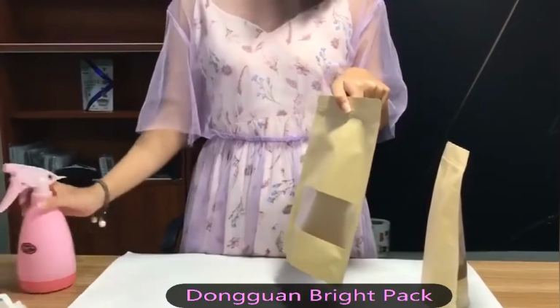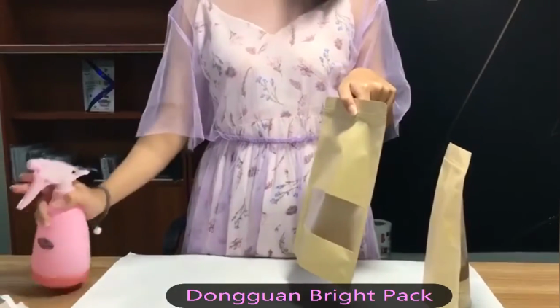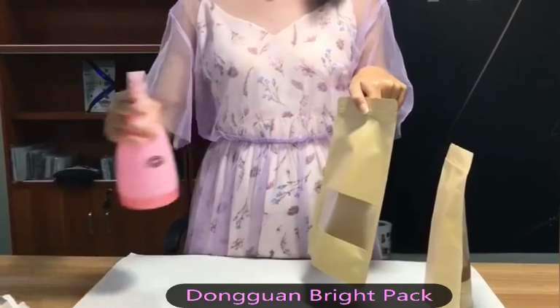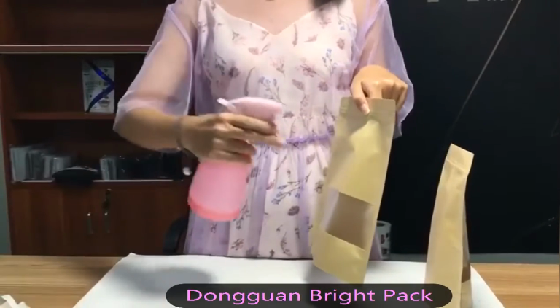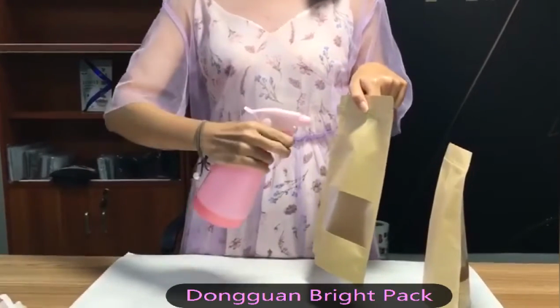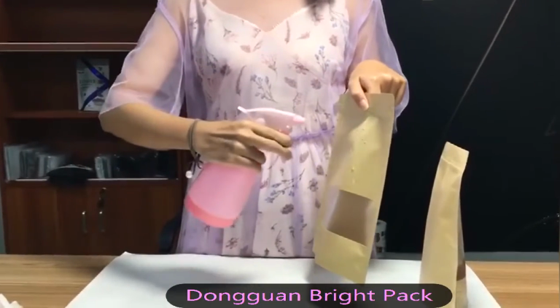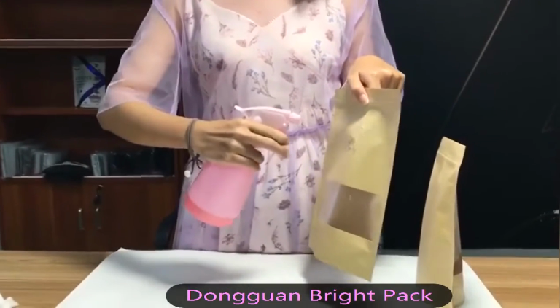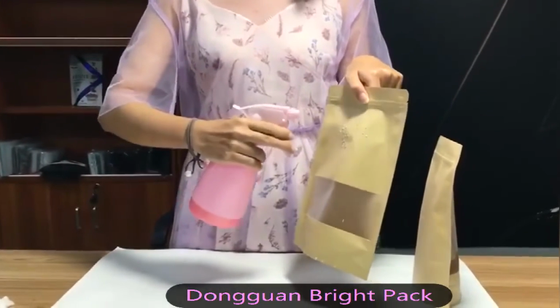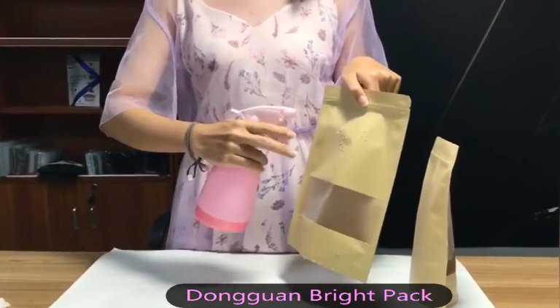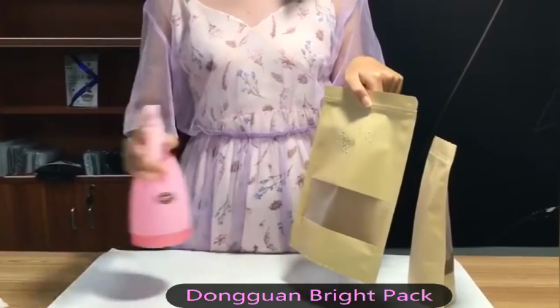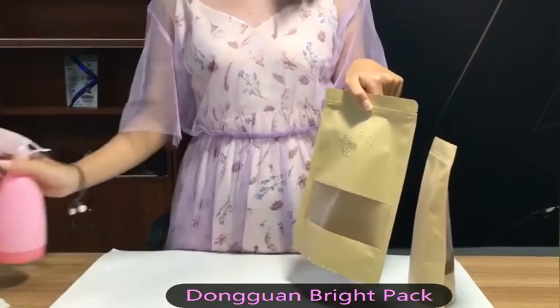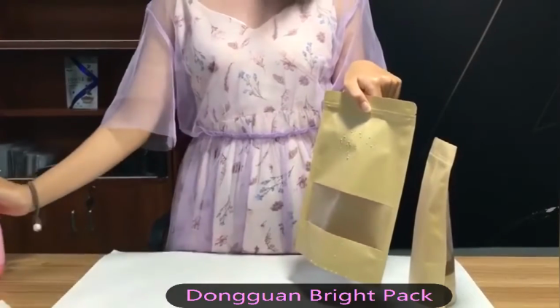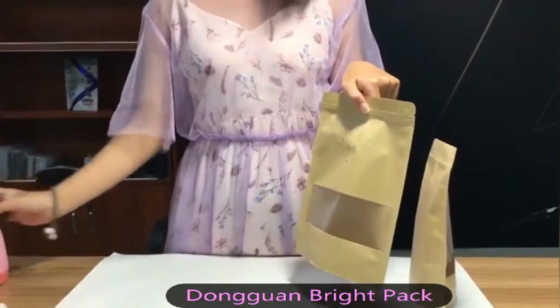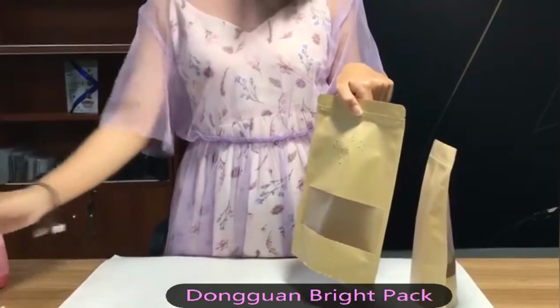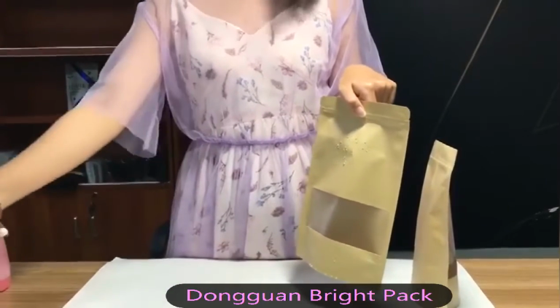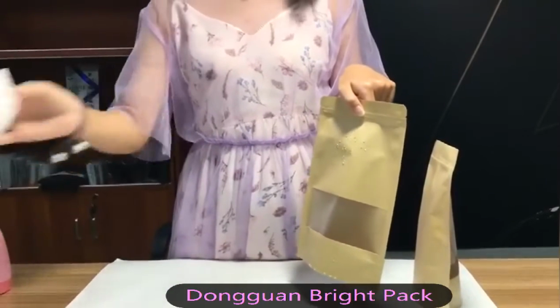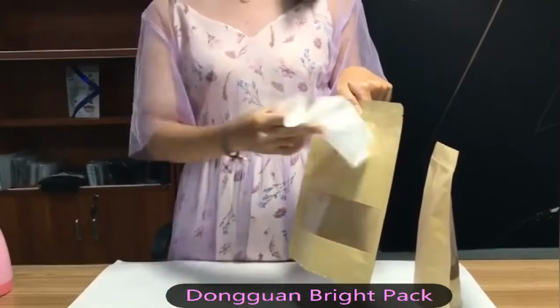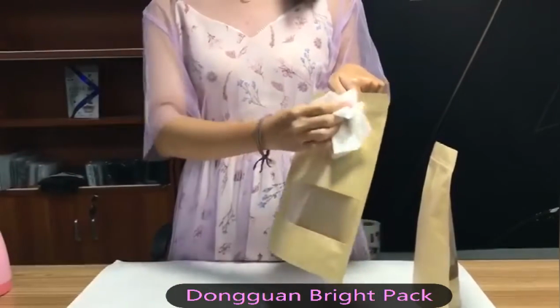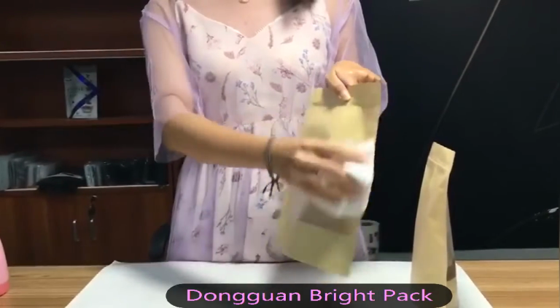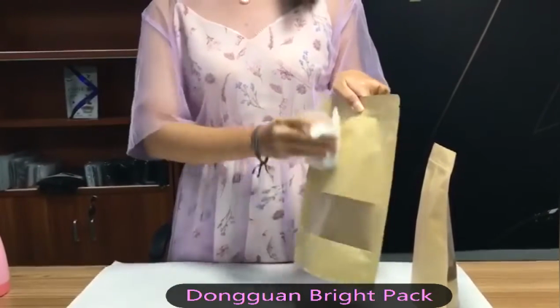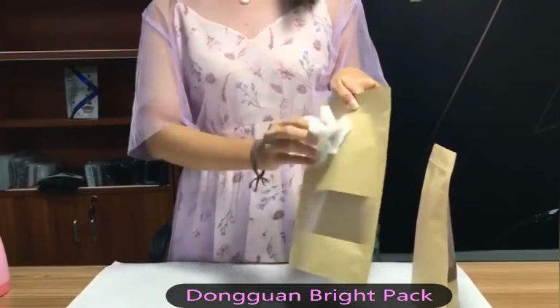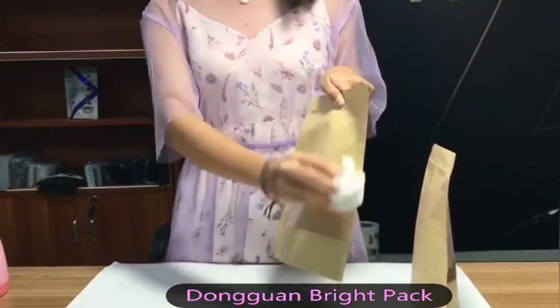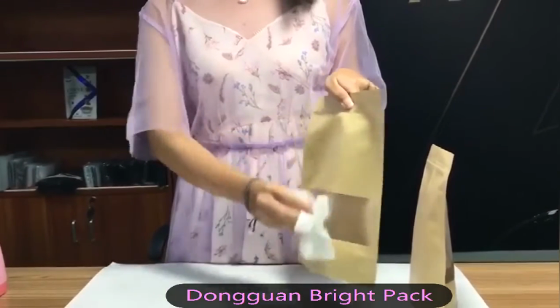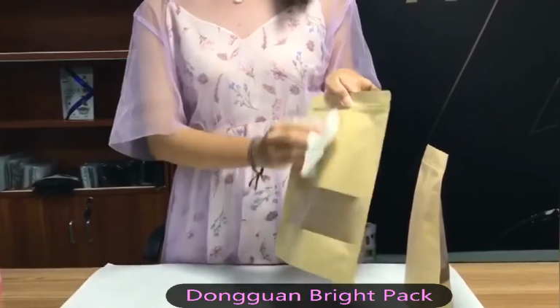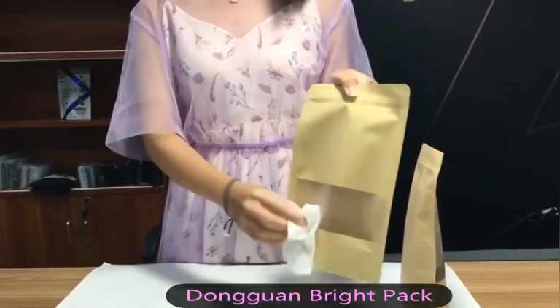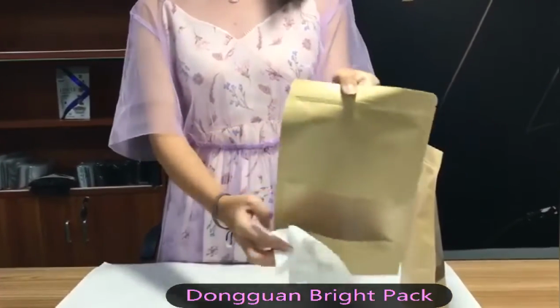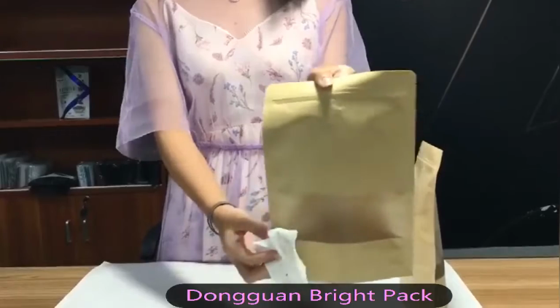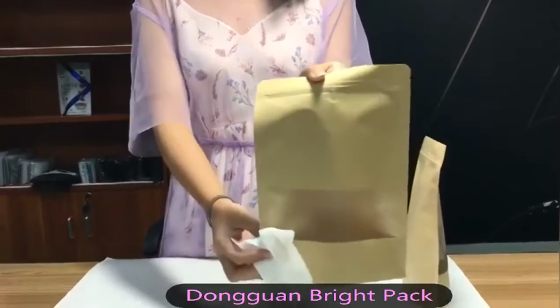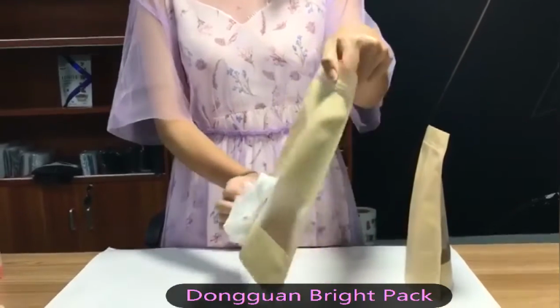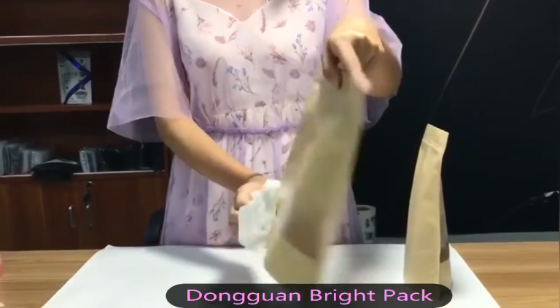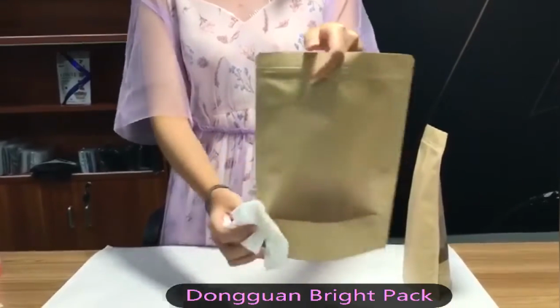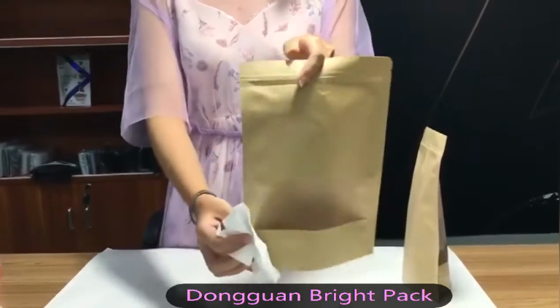You can see that I spread the water on the side of the bag, and then I use the paper to clean it. You can see that there is no difference.